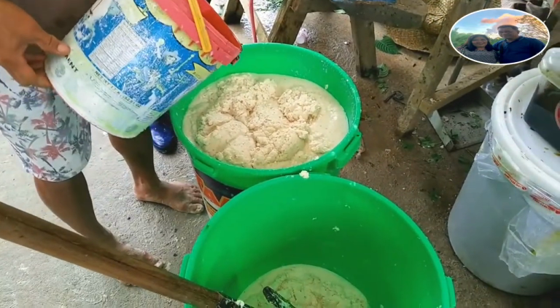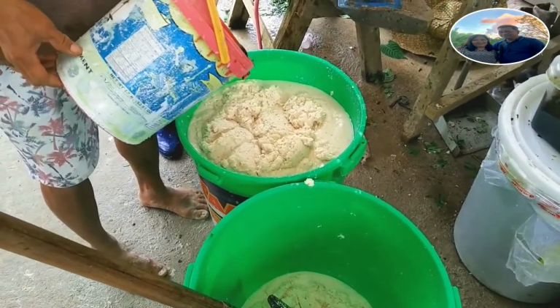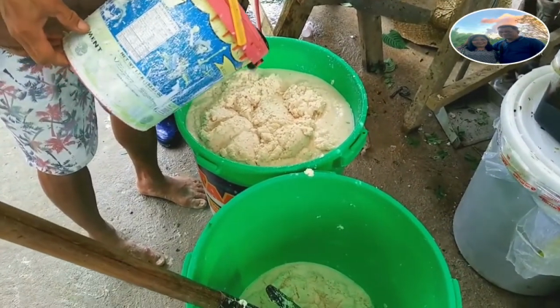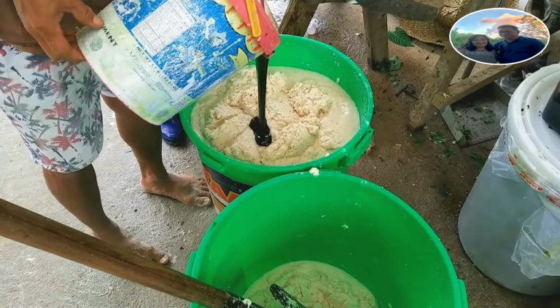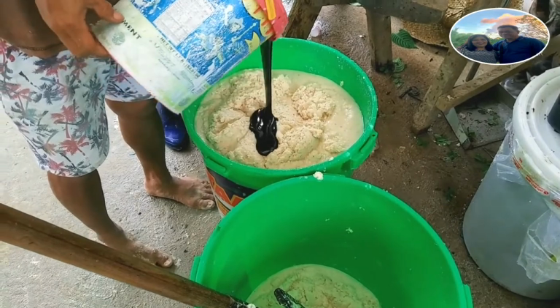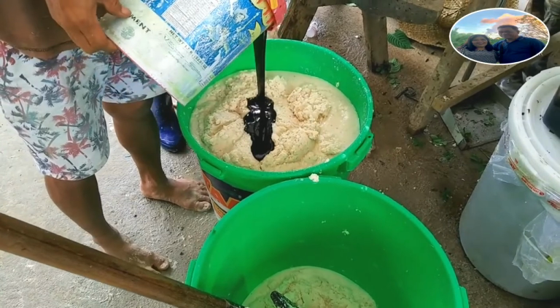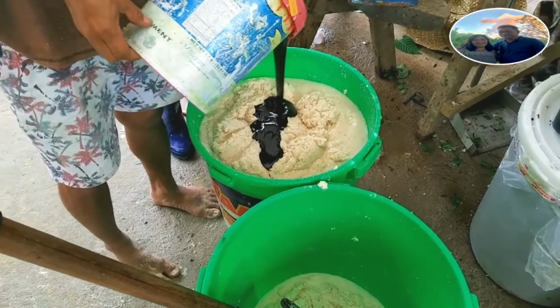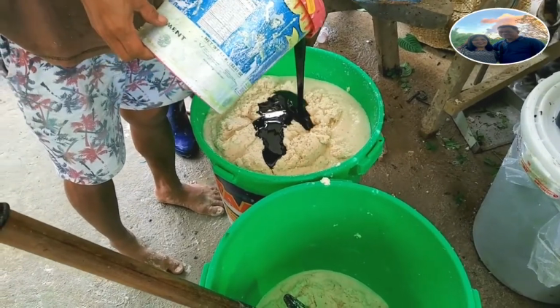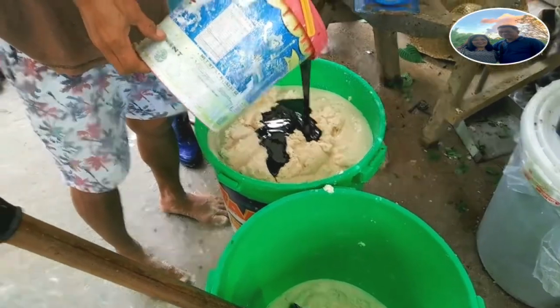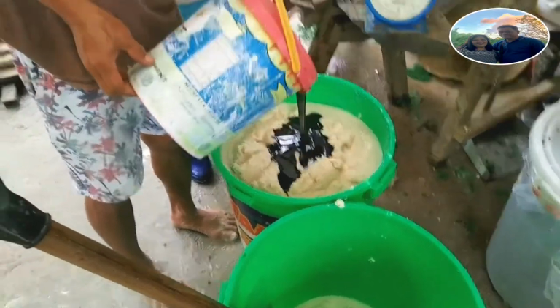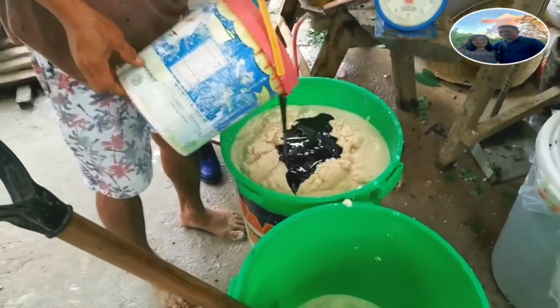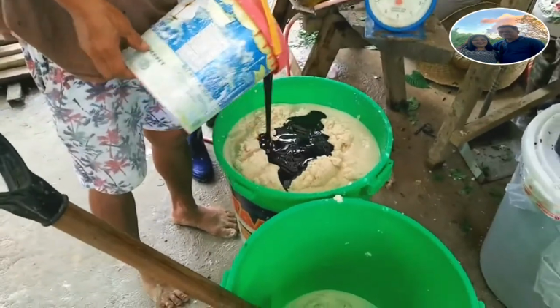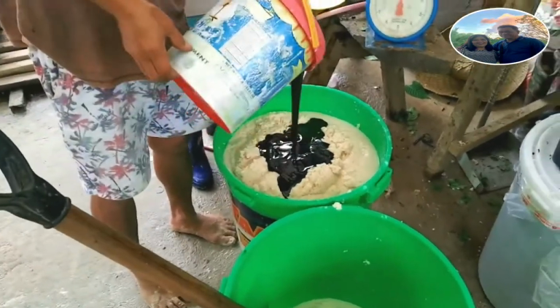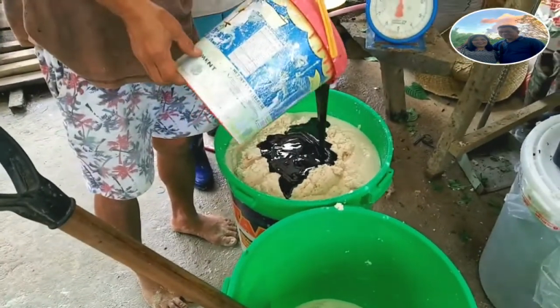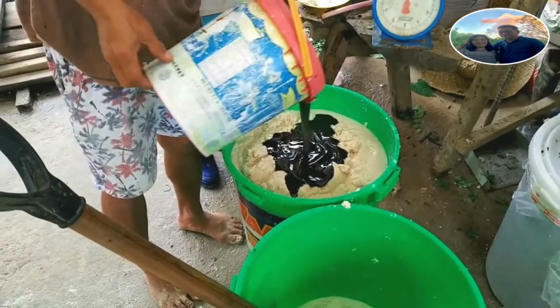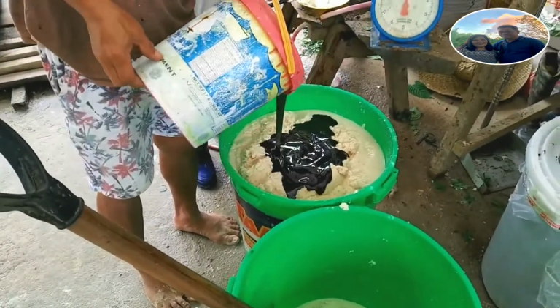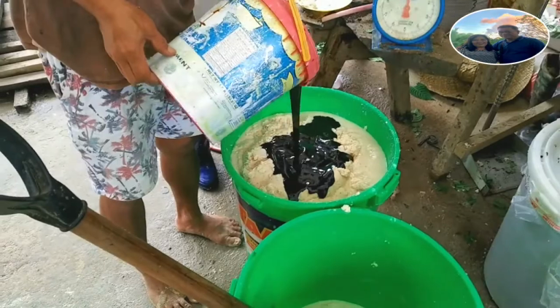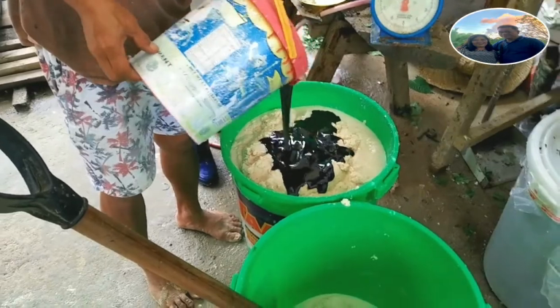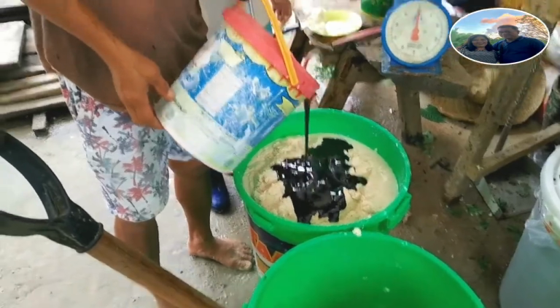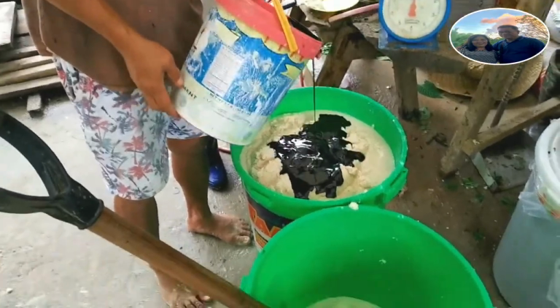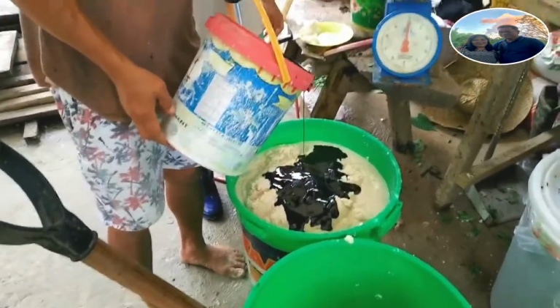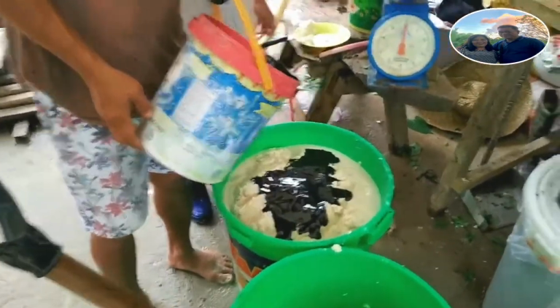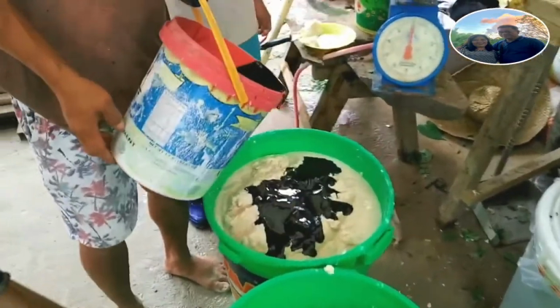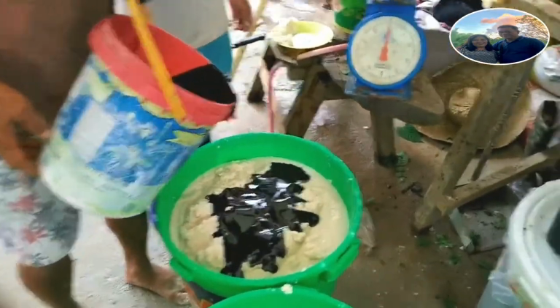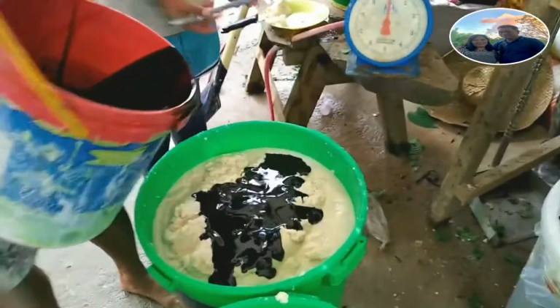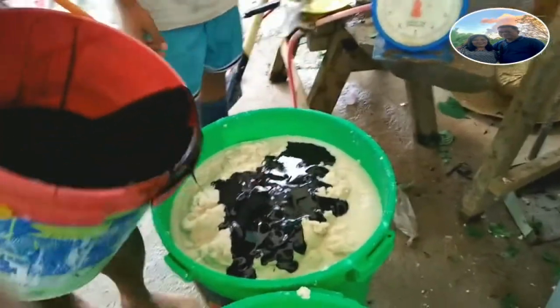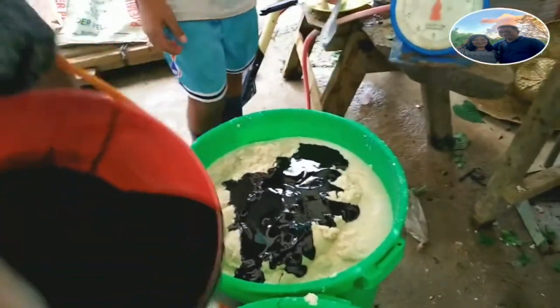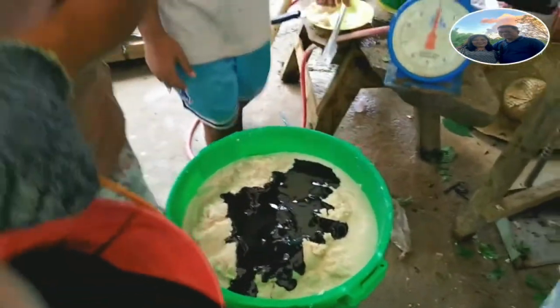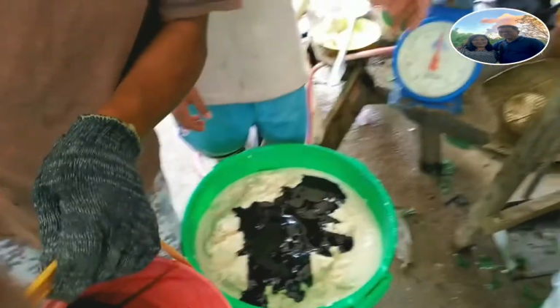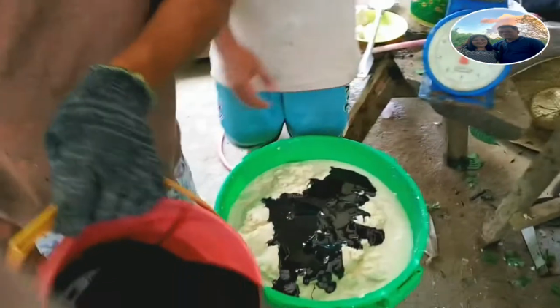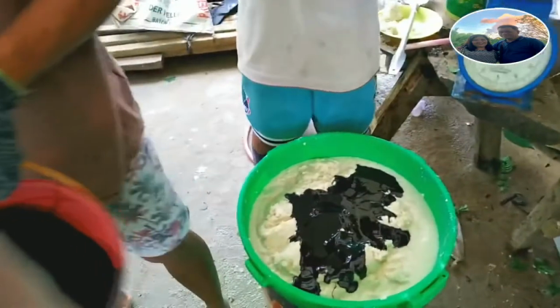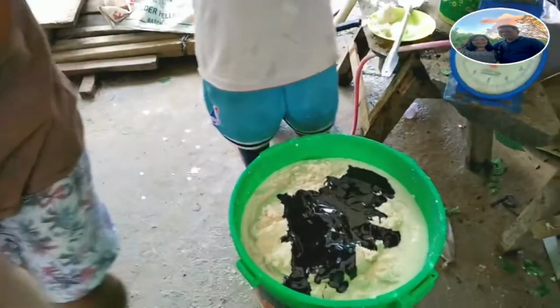Inilagay na ang molasses. Tapos lagyan po ng molasses, isusunod na po natin ang yakult.